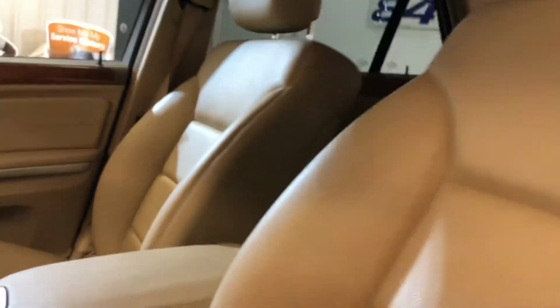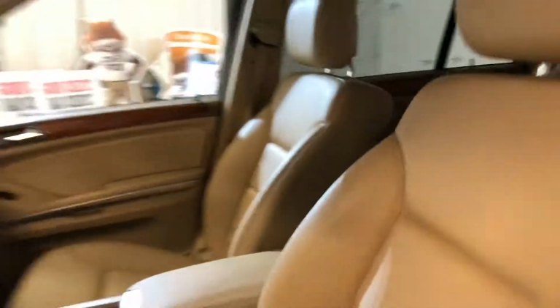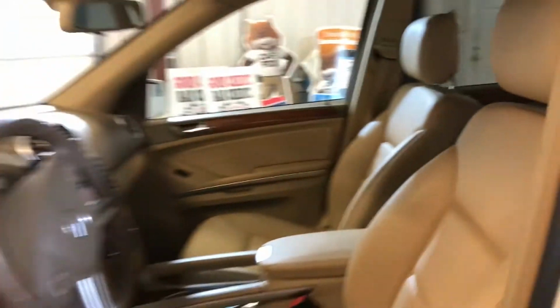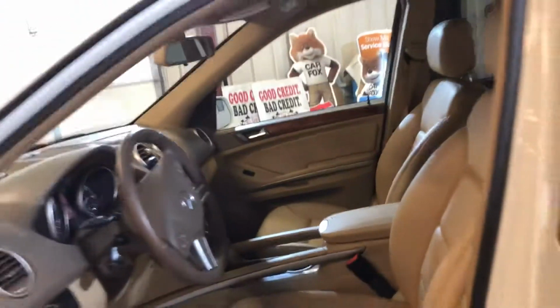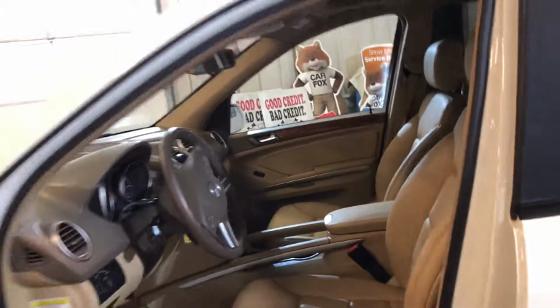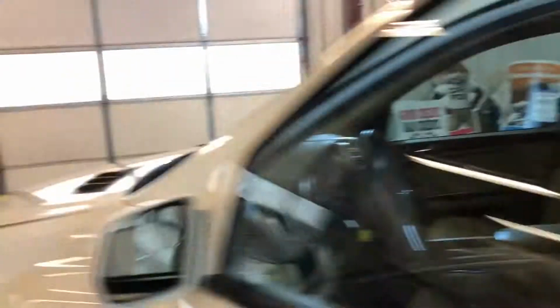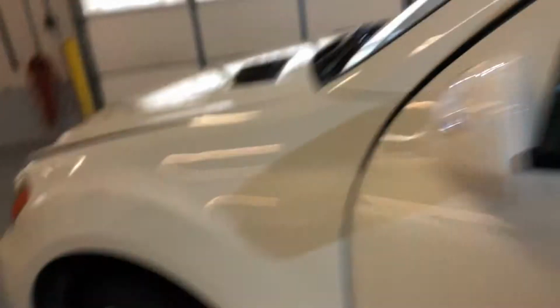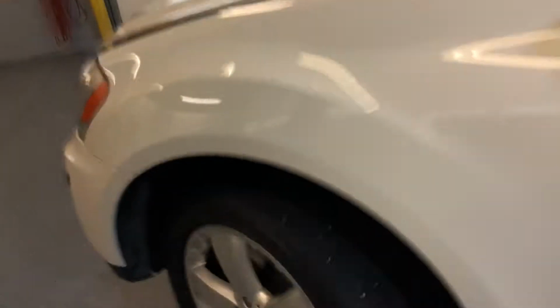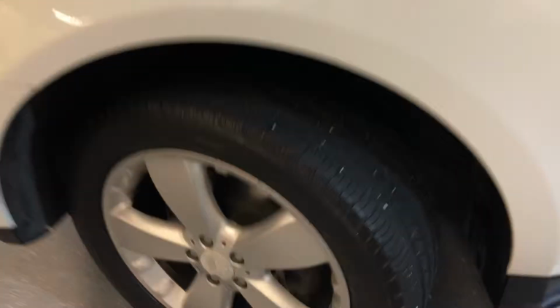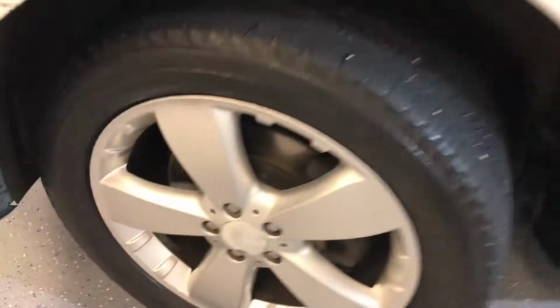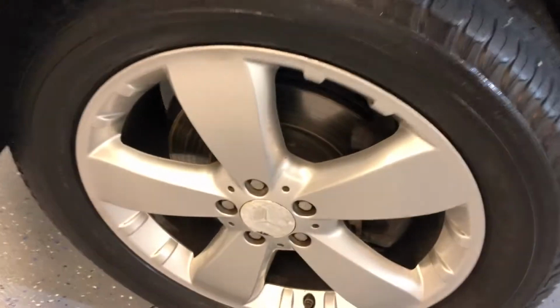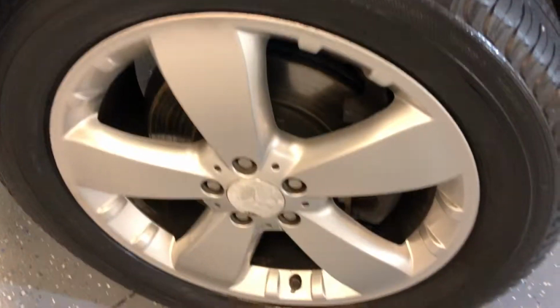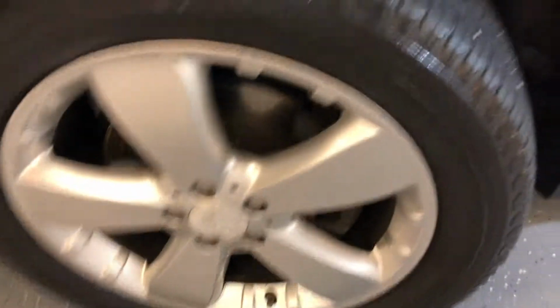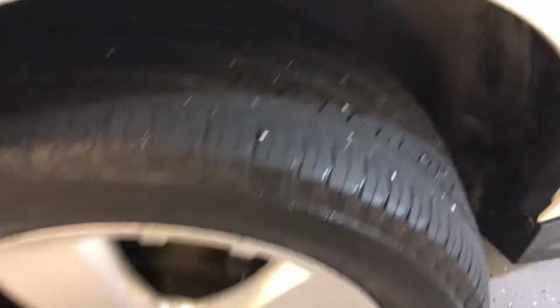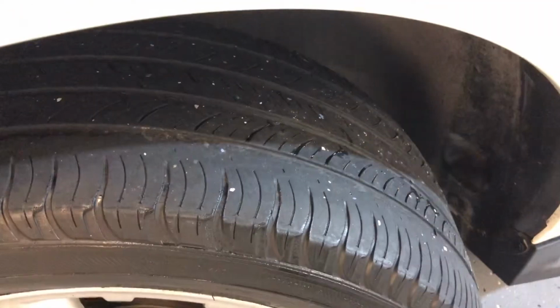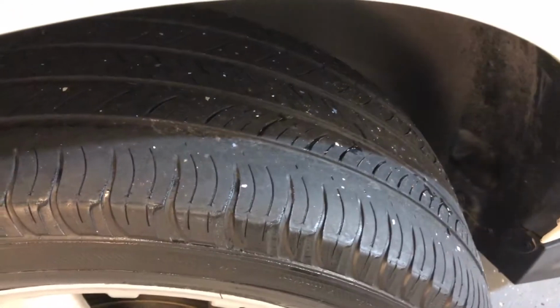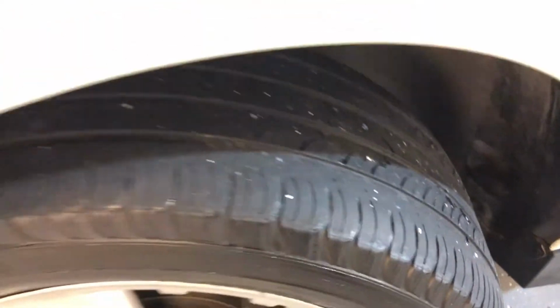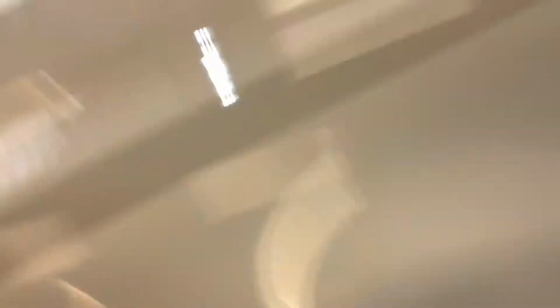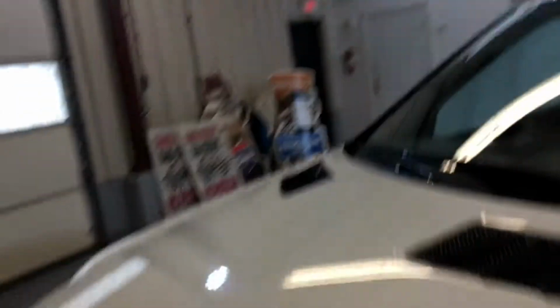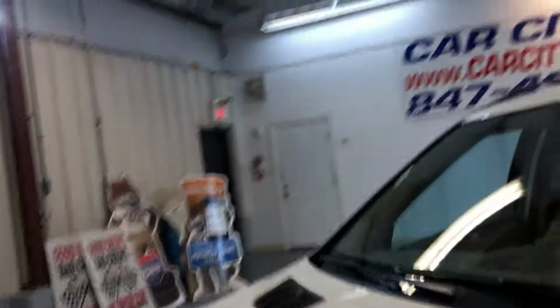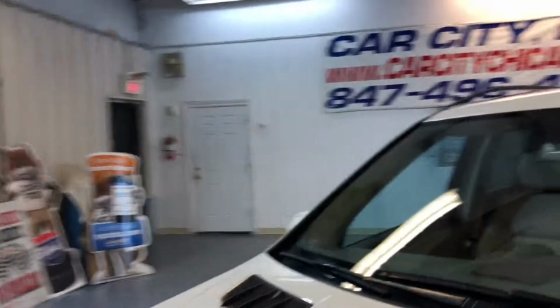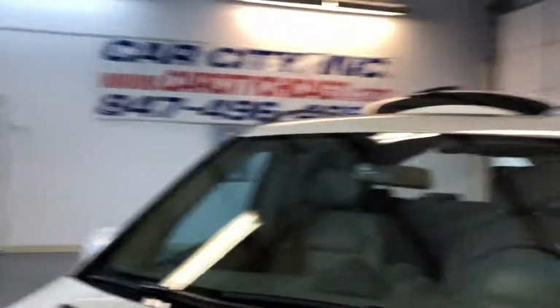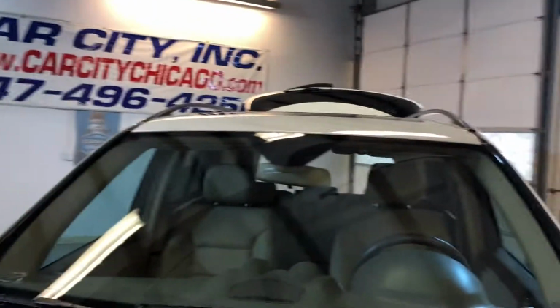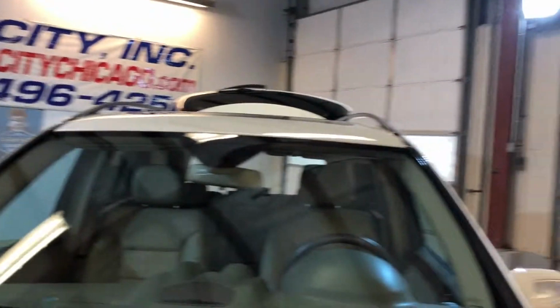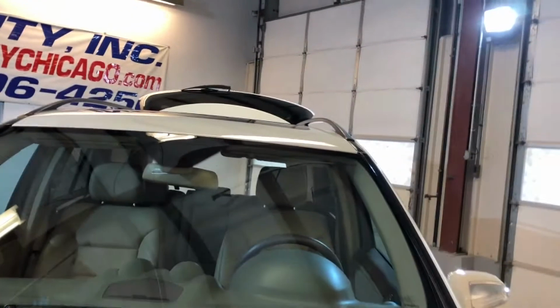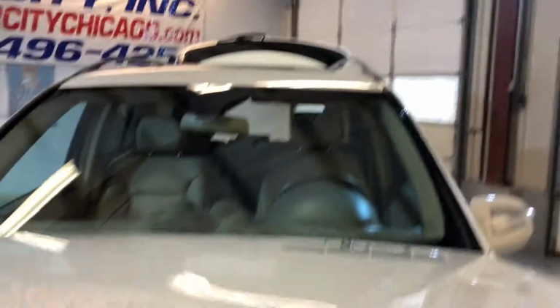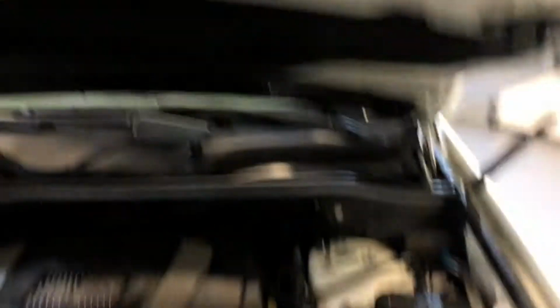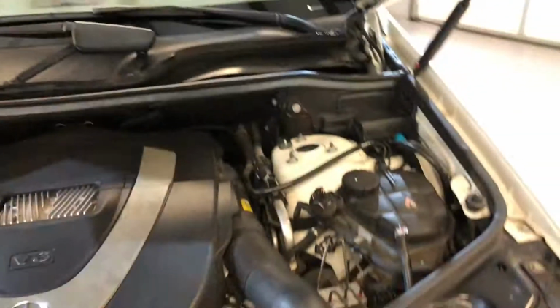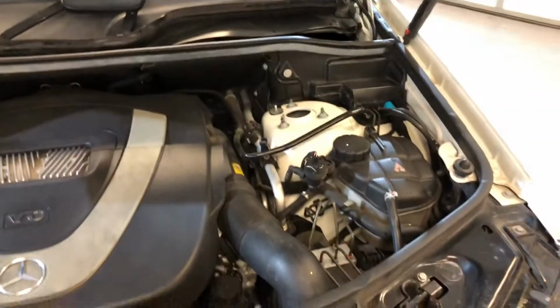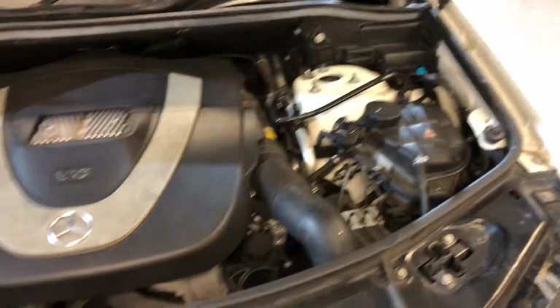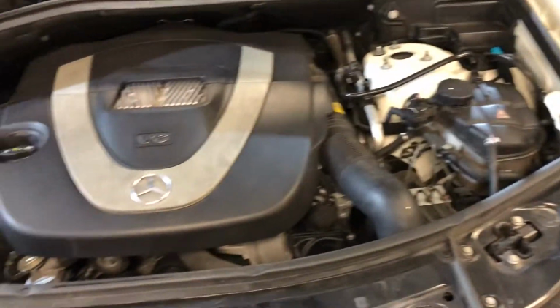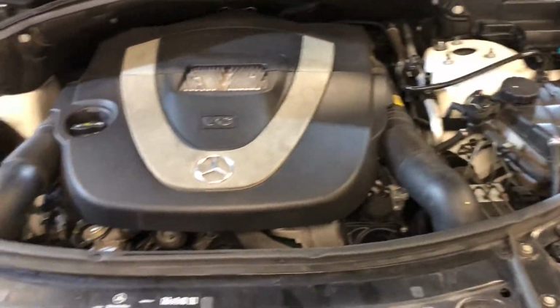Let's look at the engine. Alloy wheels, two tires. Here's the engine.